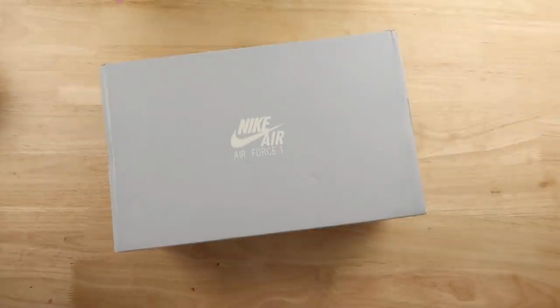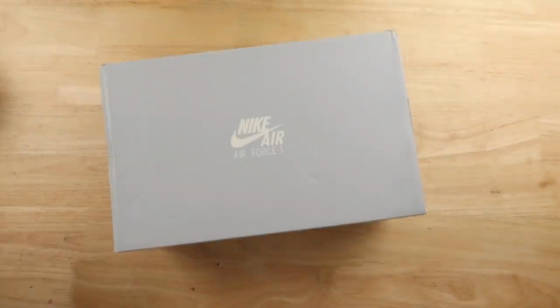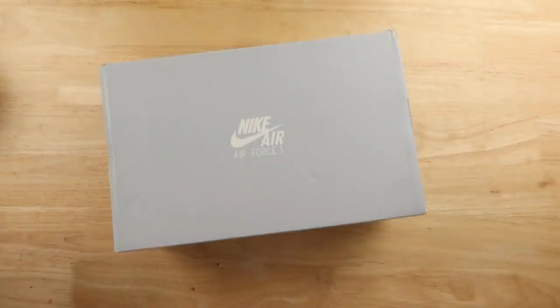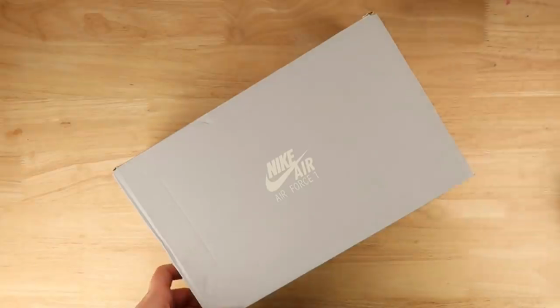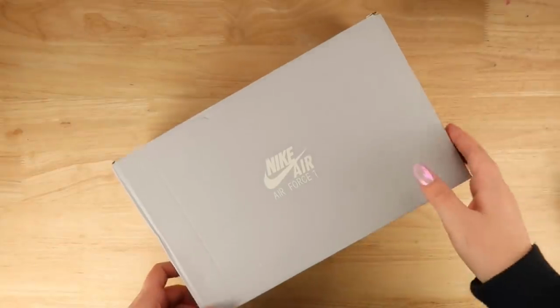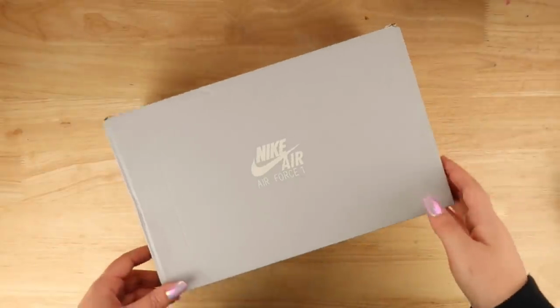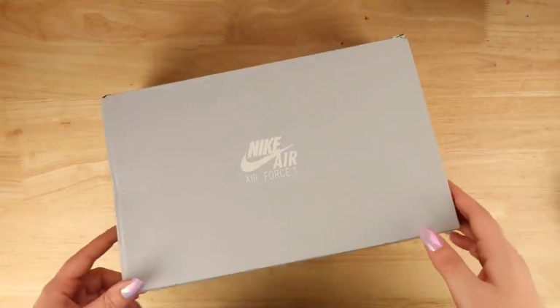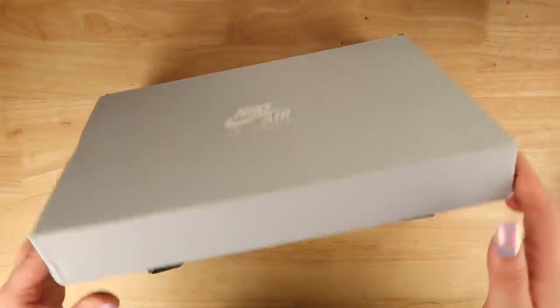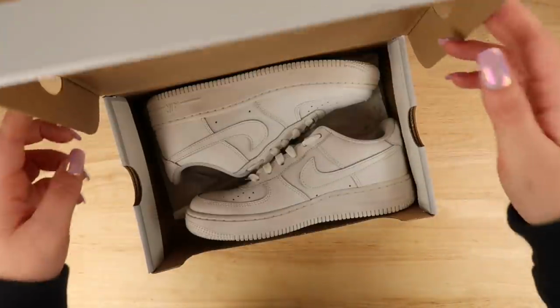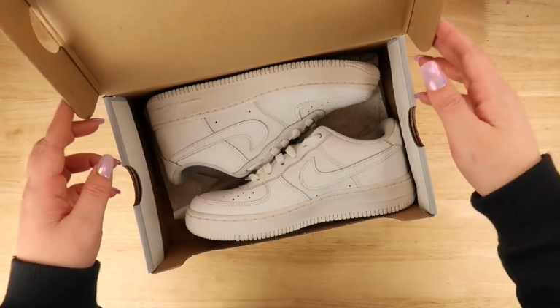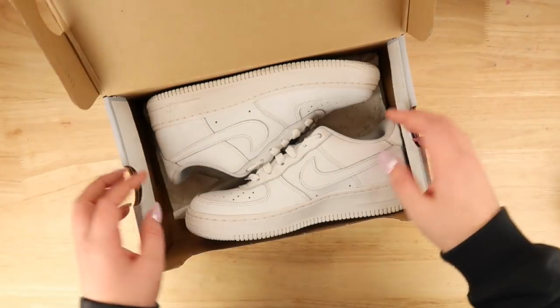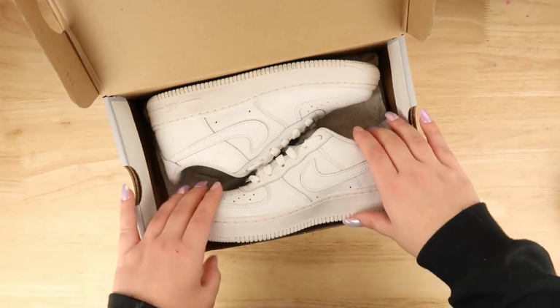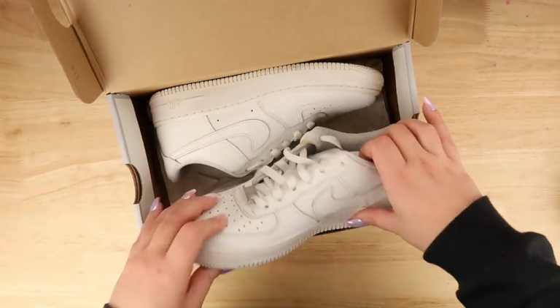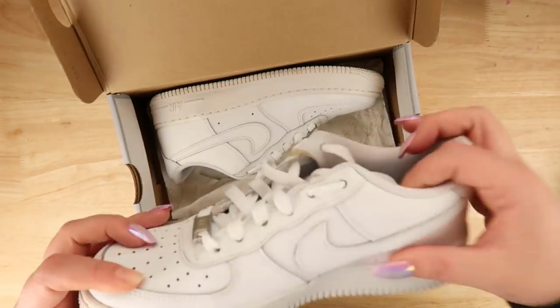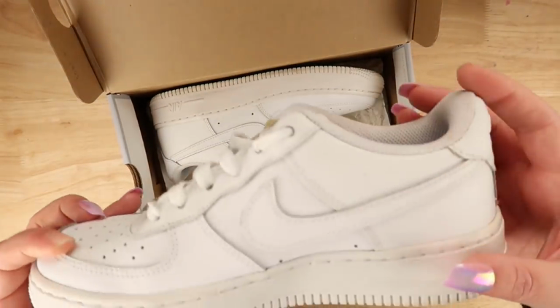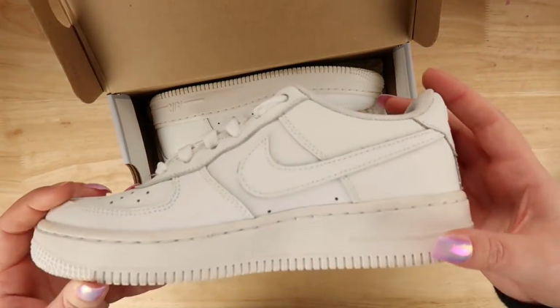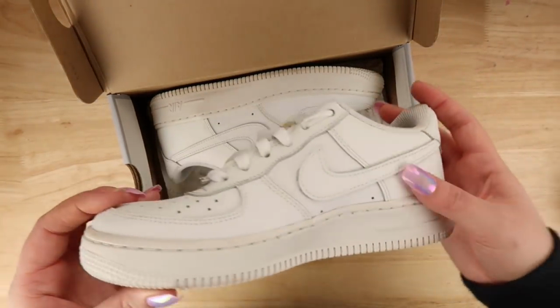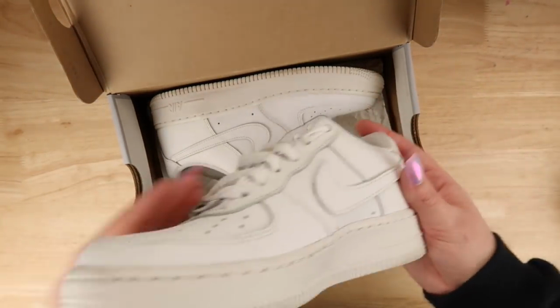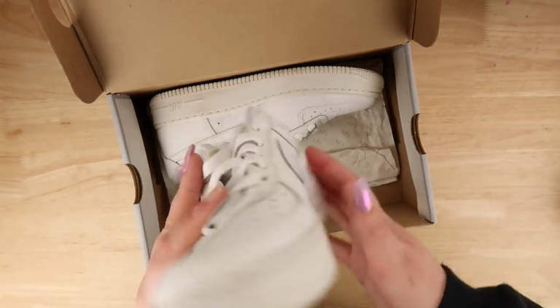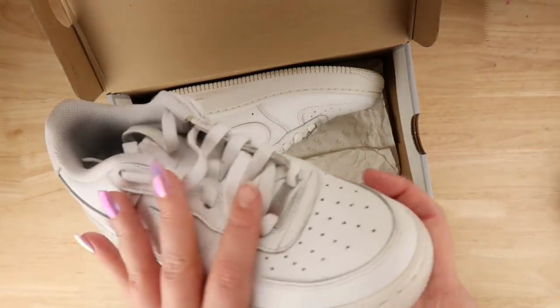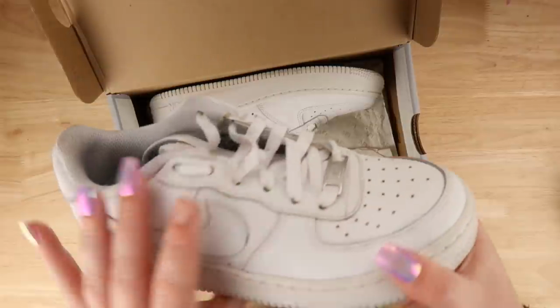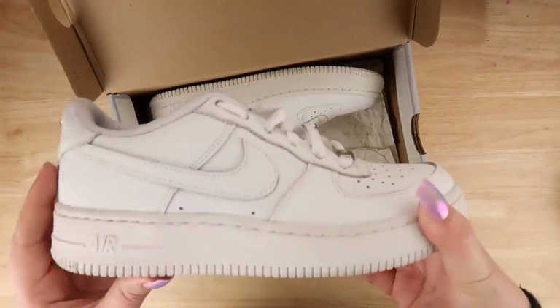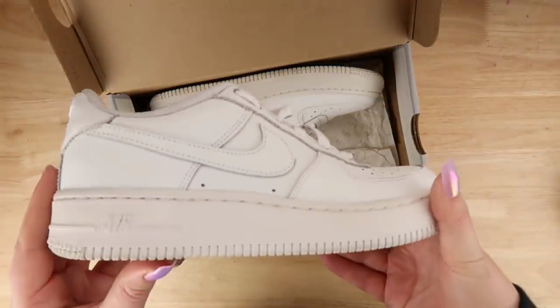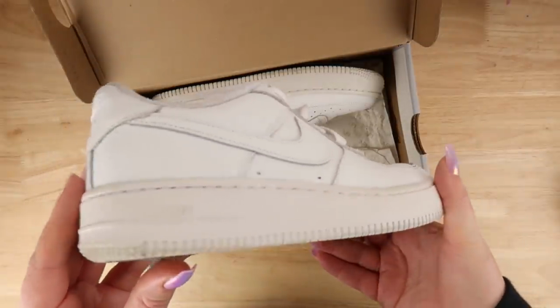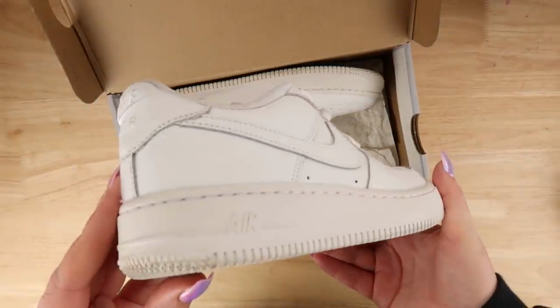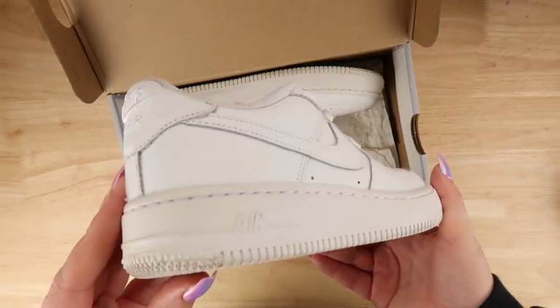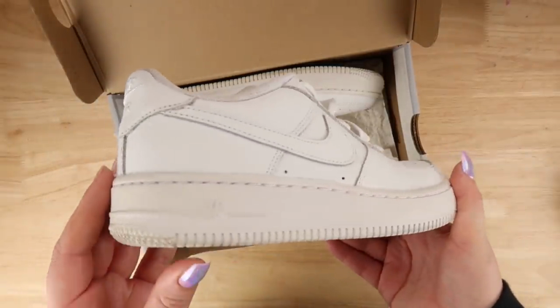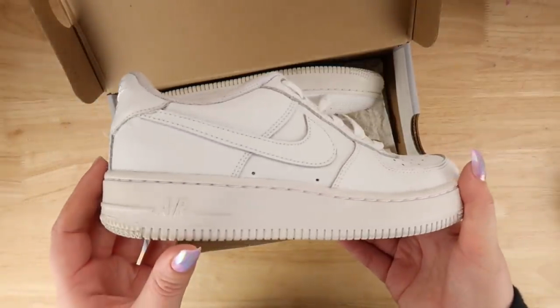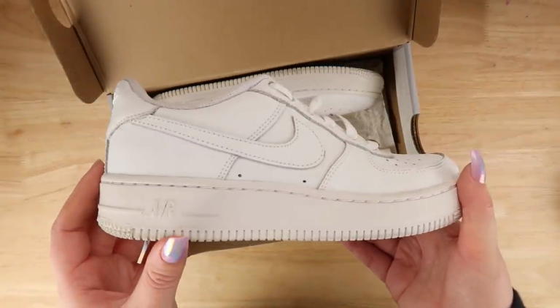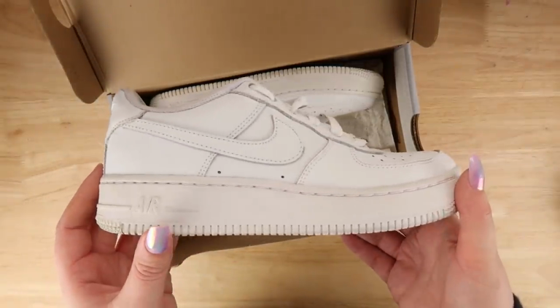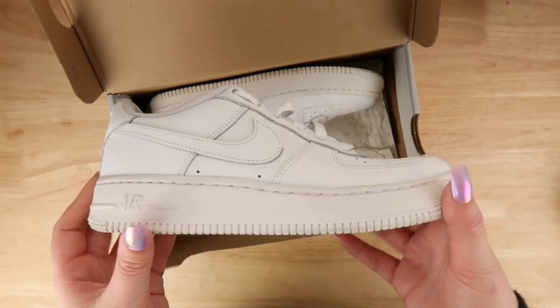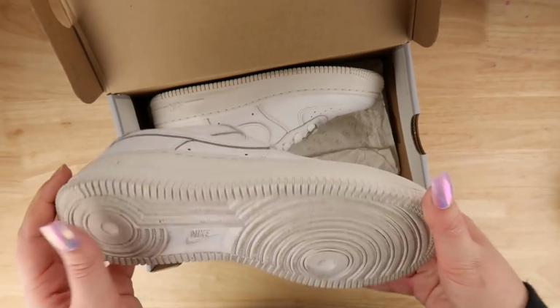Hello and welcome back to The Average. I'm Steph, the Average Artist. Today I decided I wanted to create some custom Nikes — these are the Air Force Ones and they're super cool.